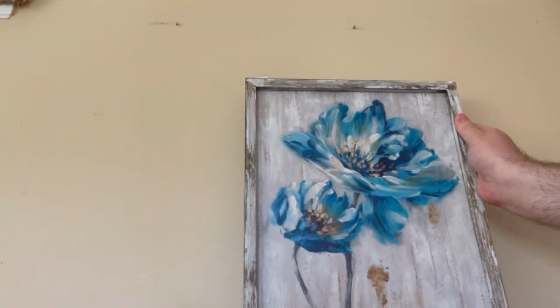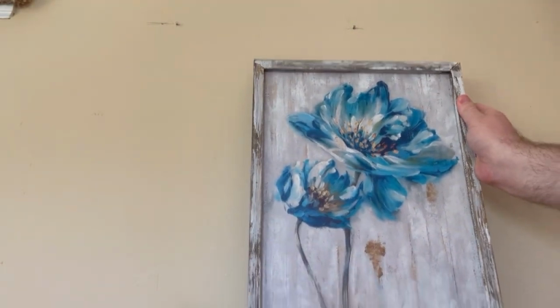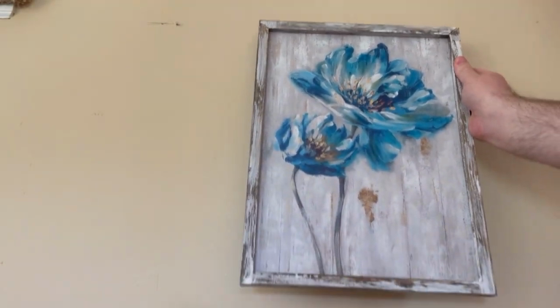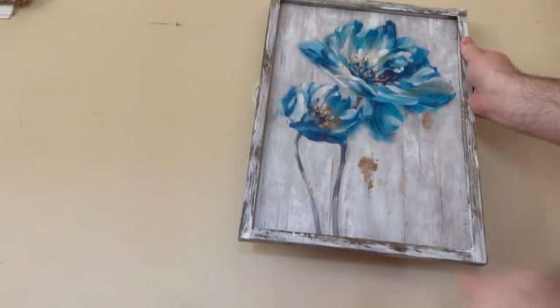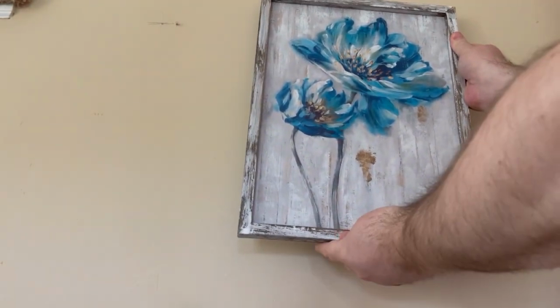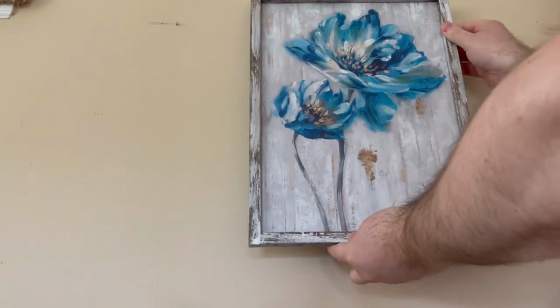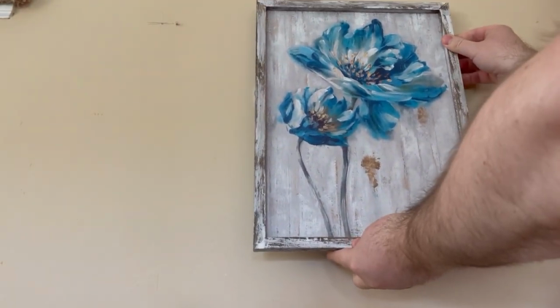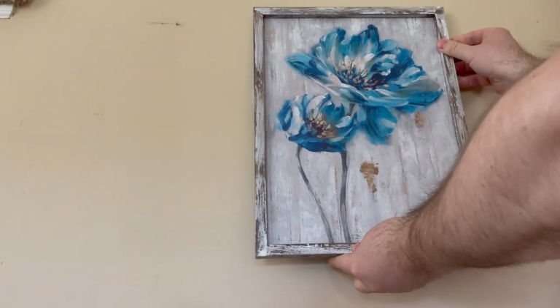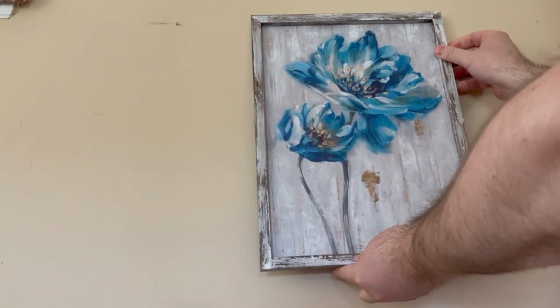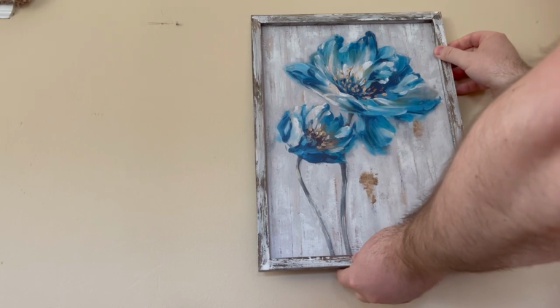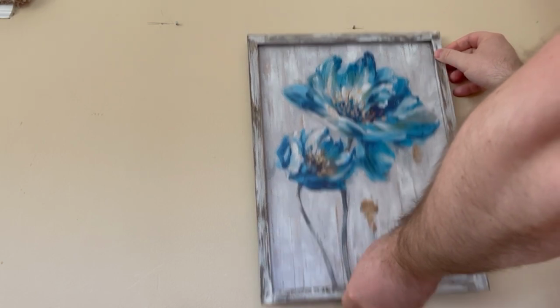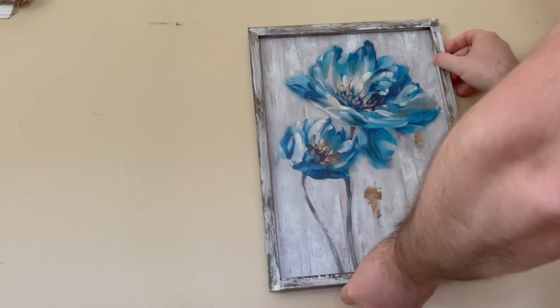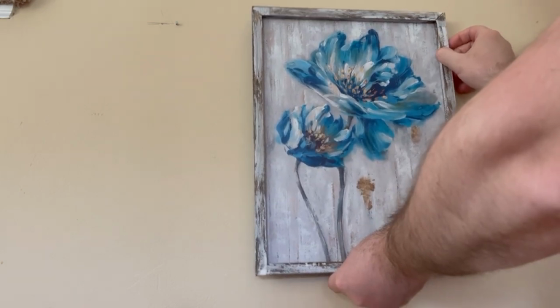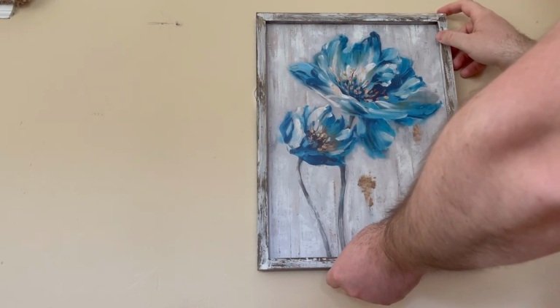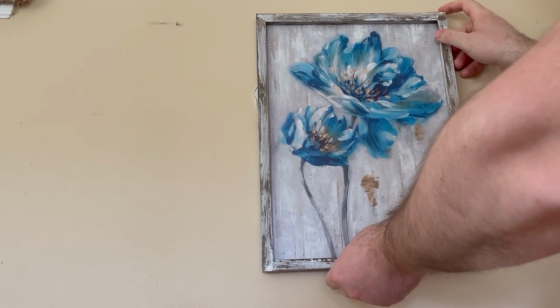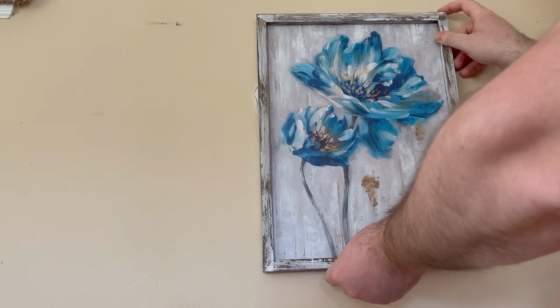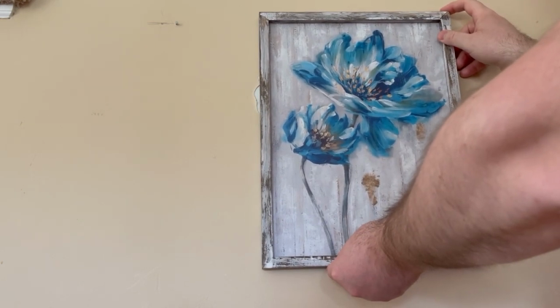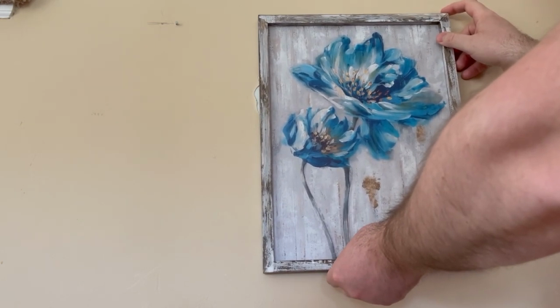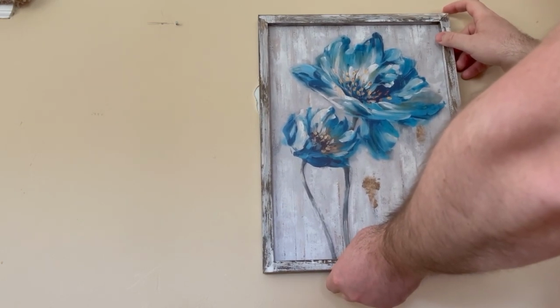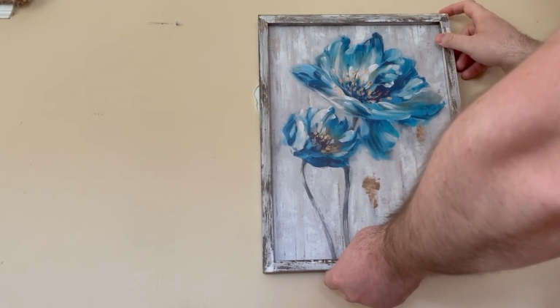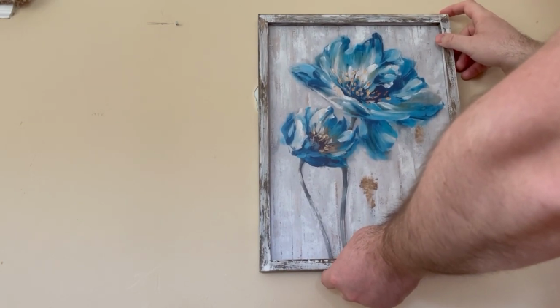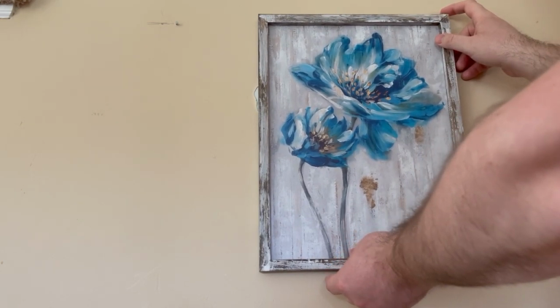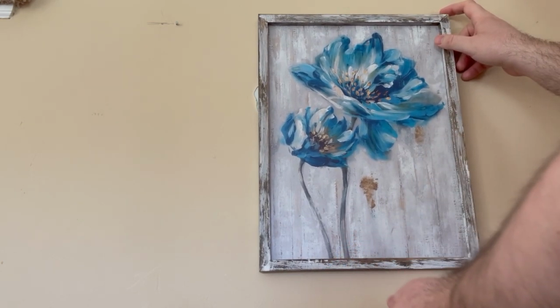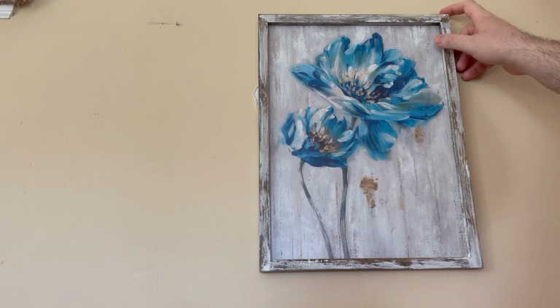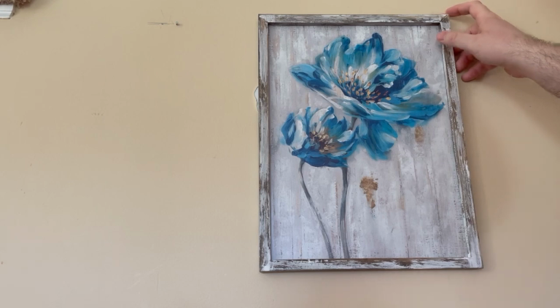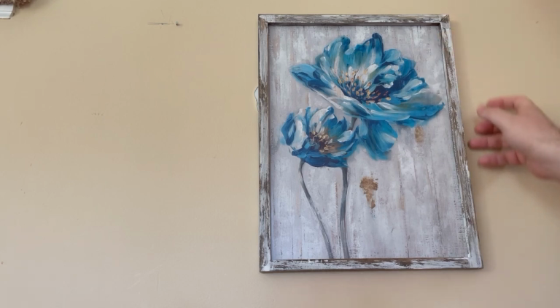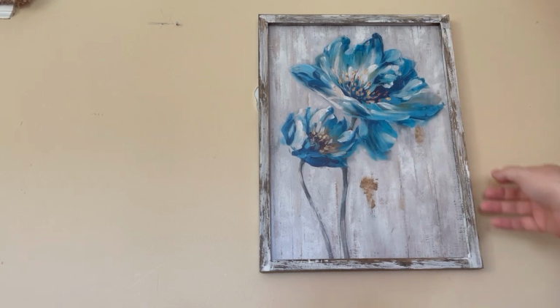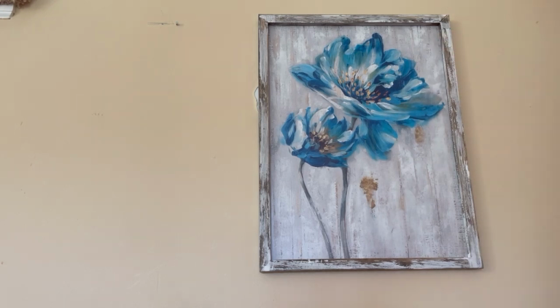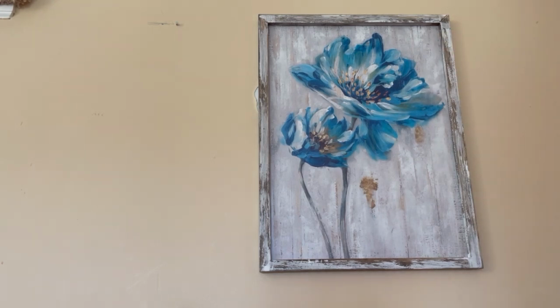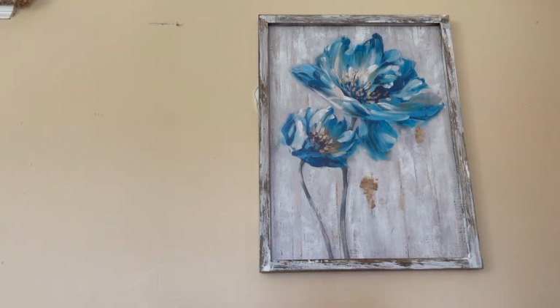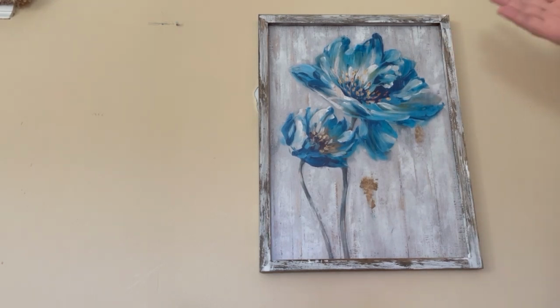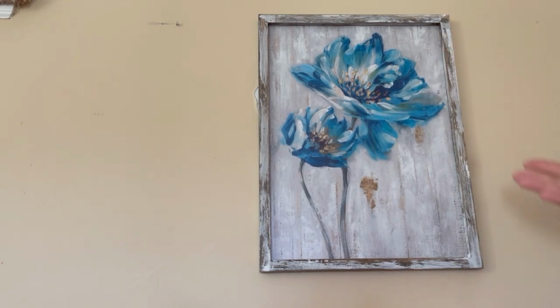And then you just go ahead and put it on there carefully so your wife doesn't get mad at you for breaking her picture. And there we go — it looks really nice.